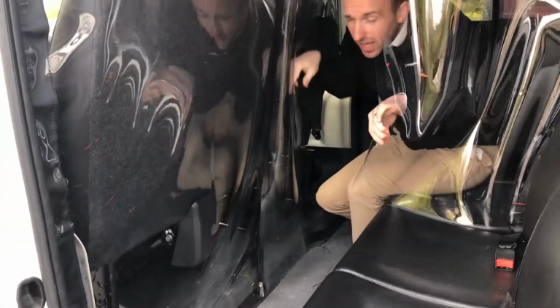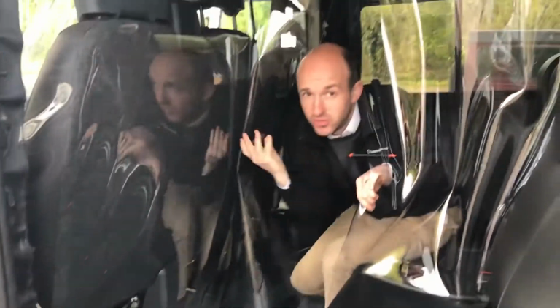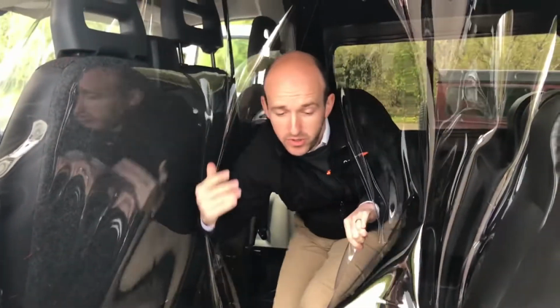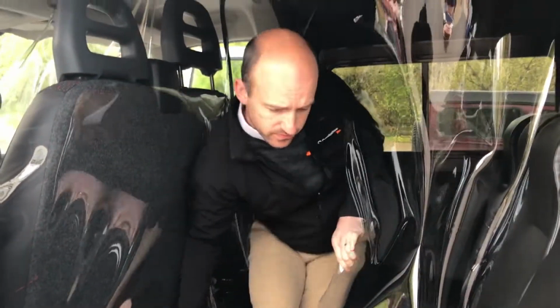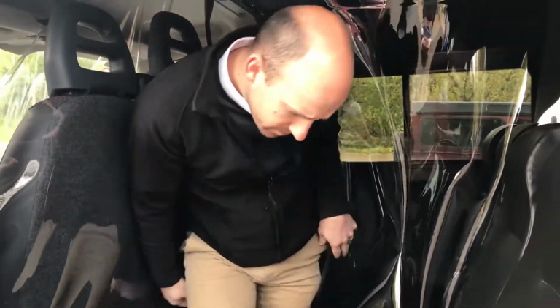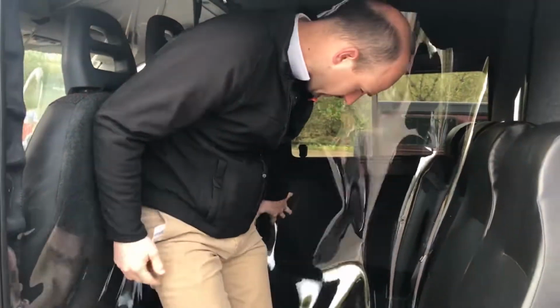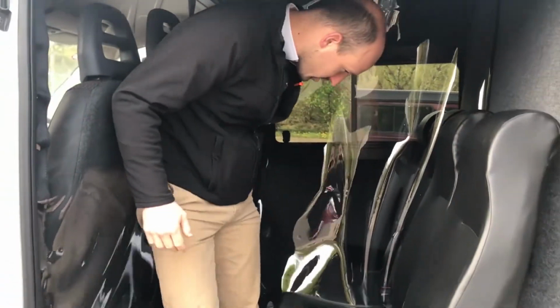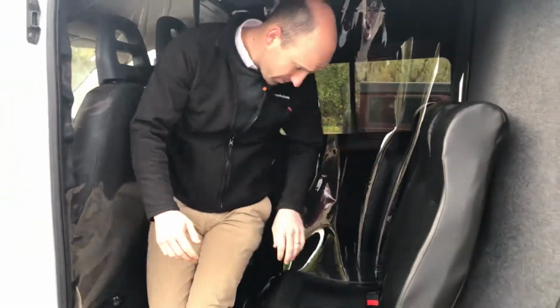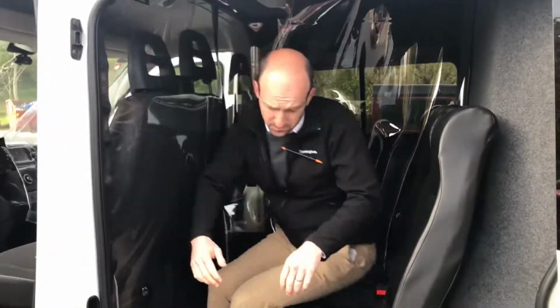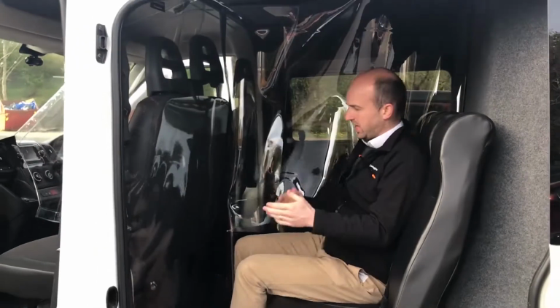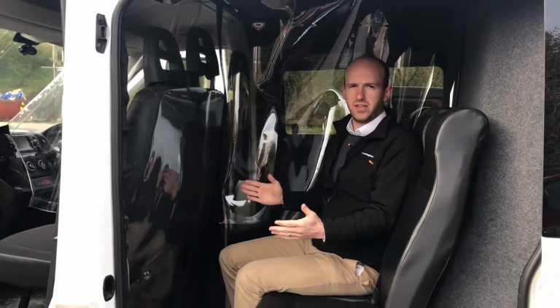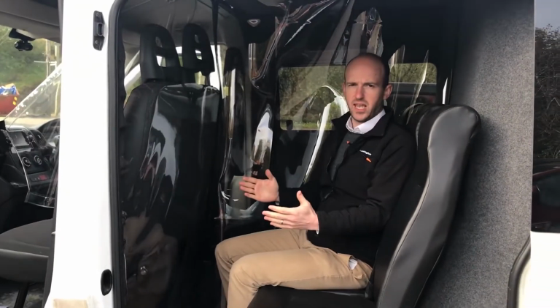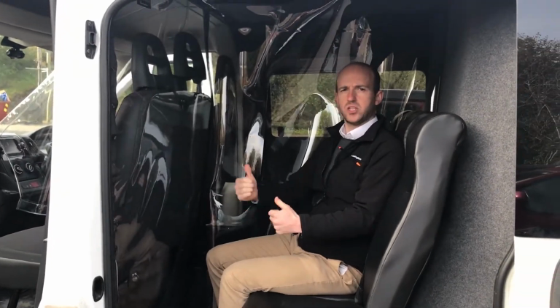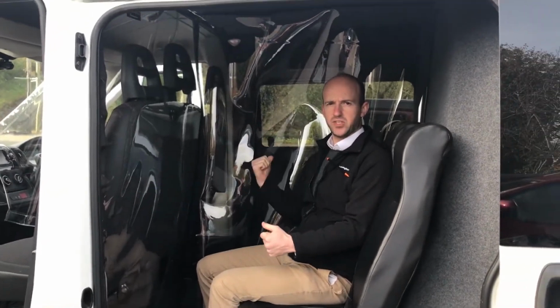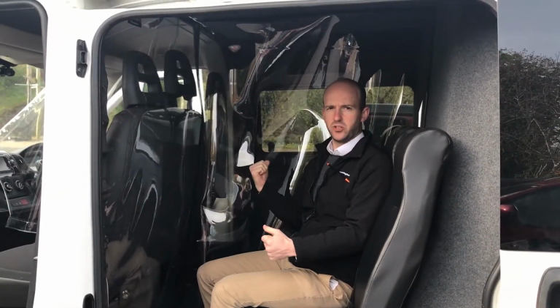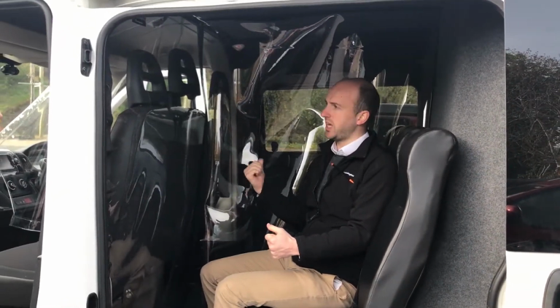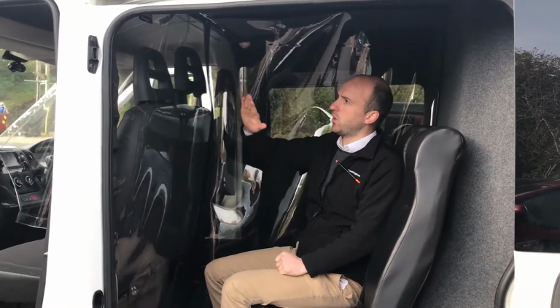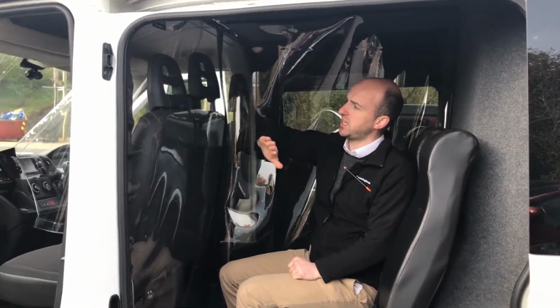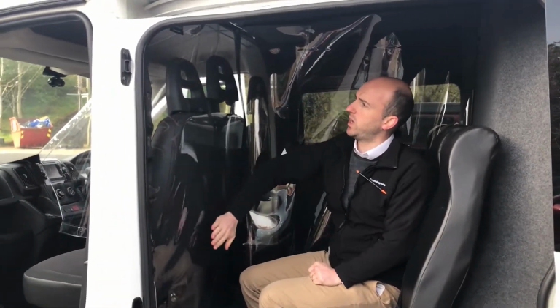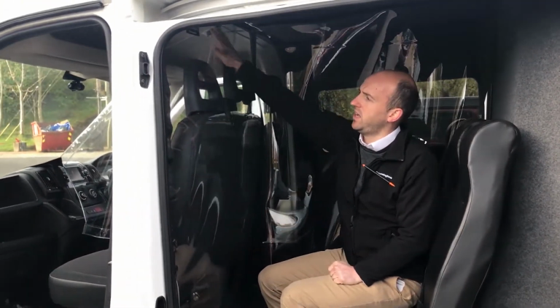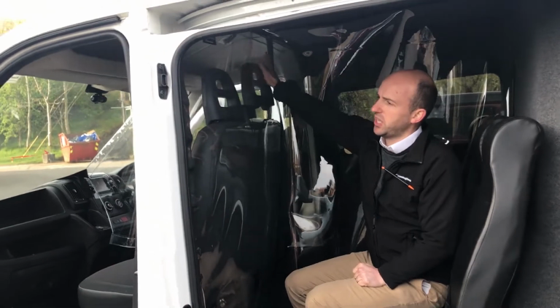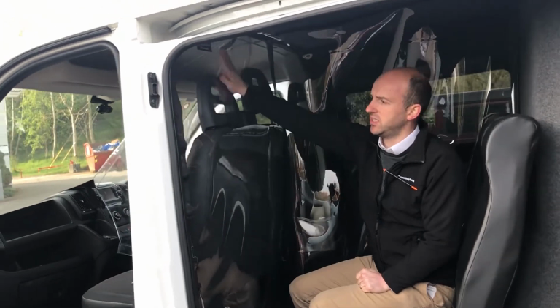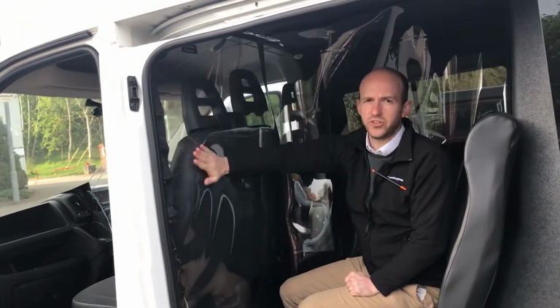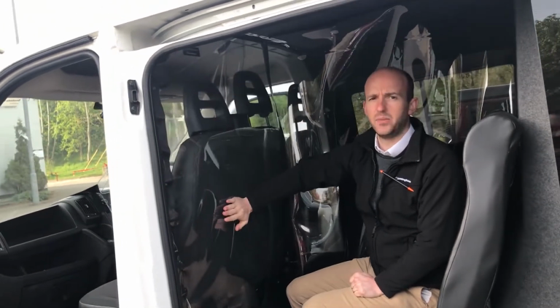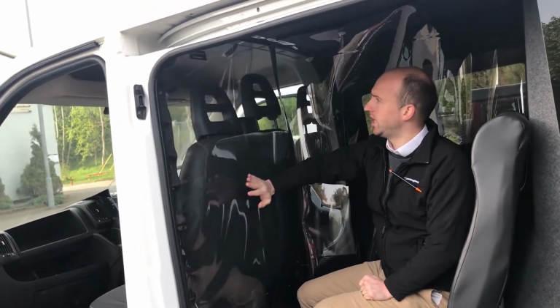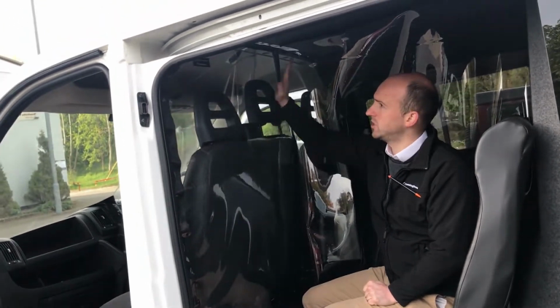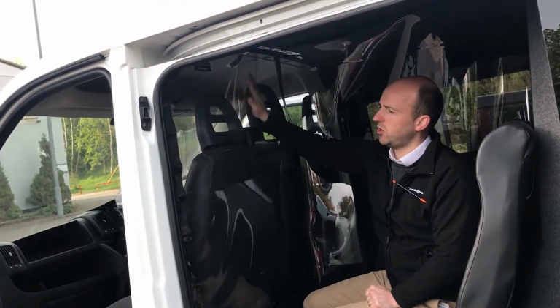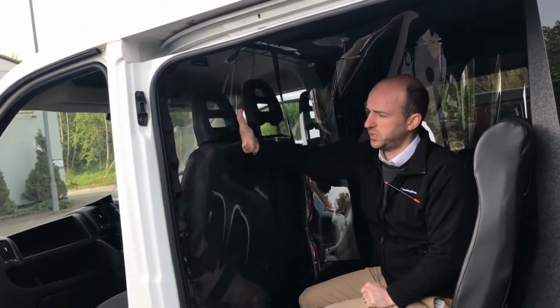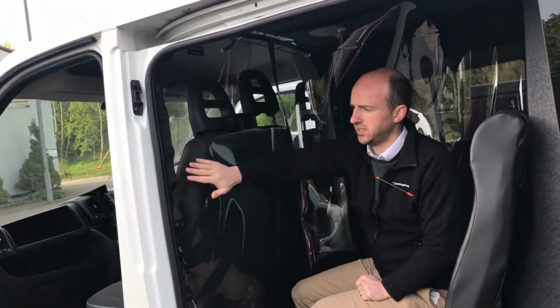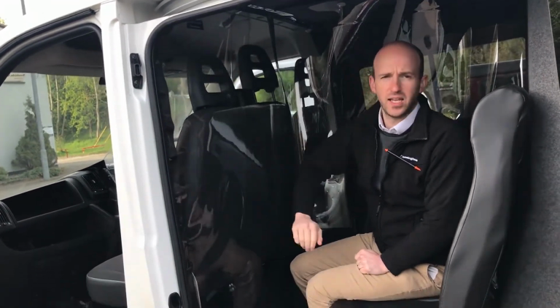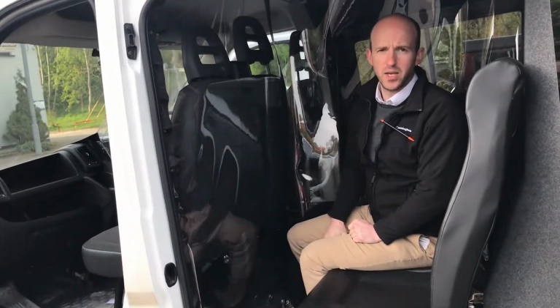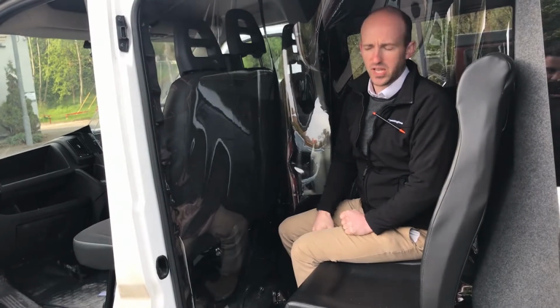This can obviously come out, as you can see, so one person can sit here while somebody else sits on the other side. We also have partitioned the front of the cab, so this is all protected on both sides.